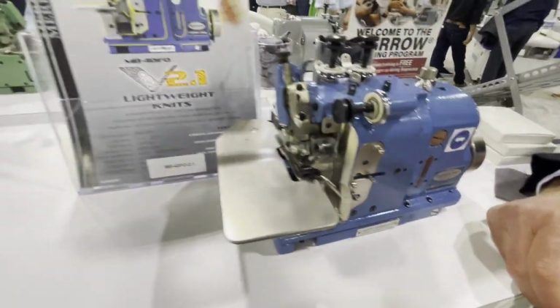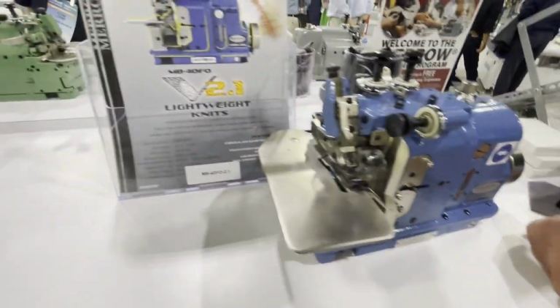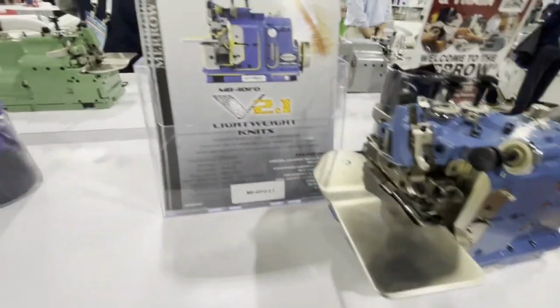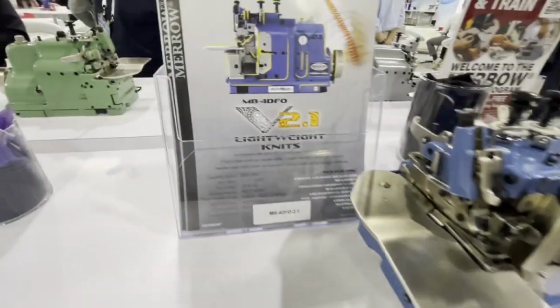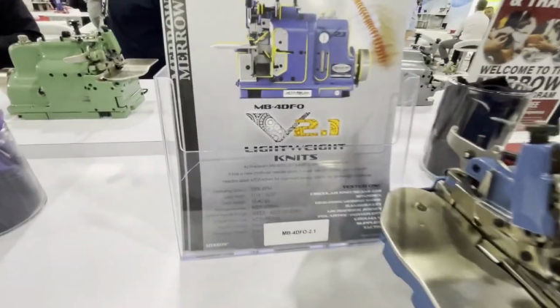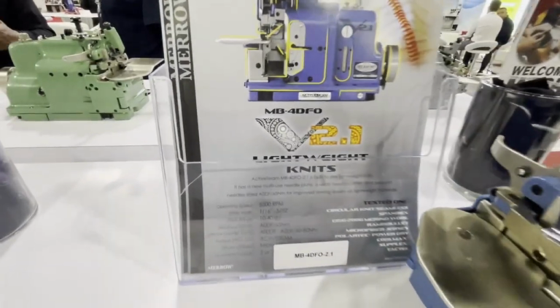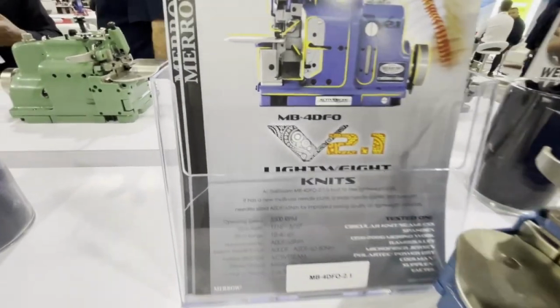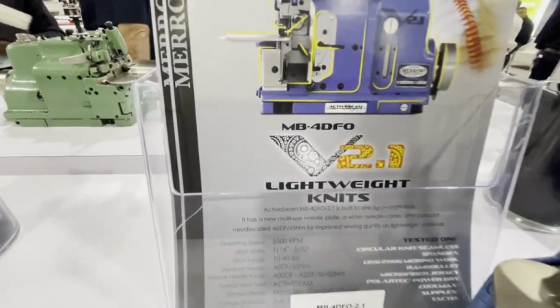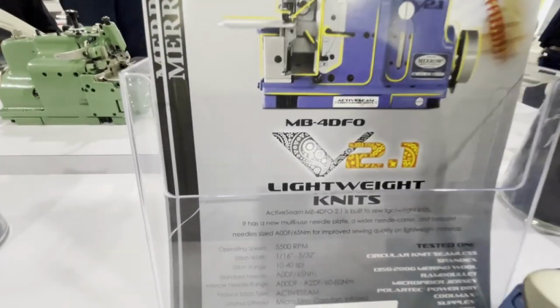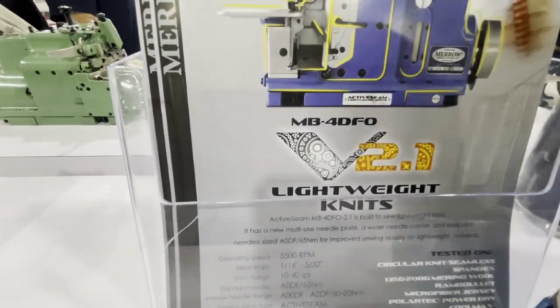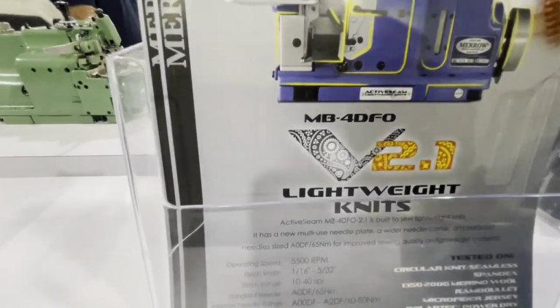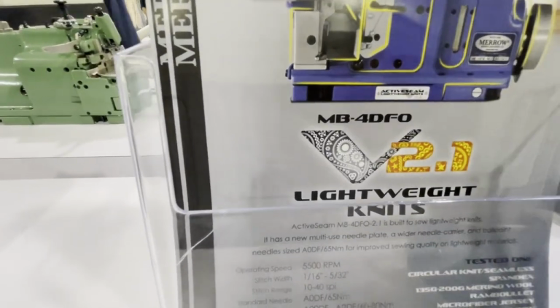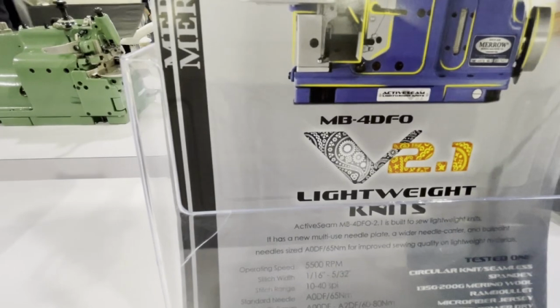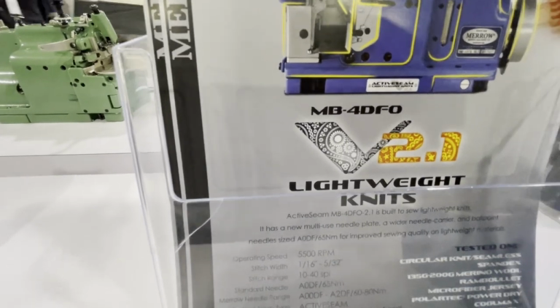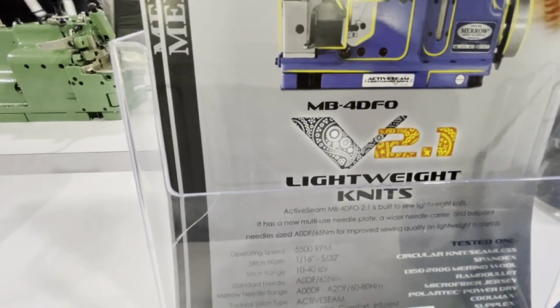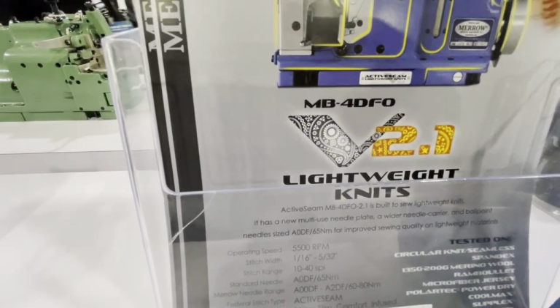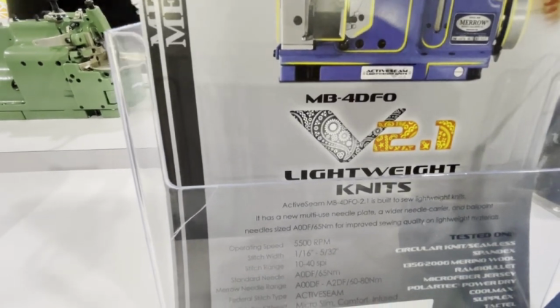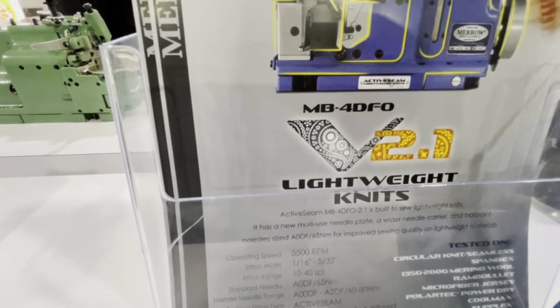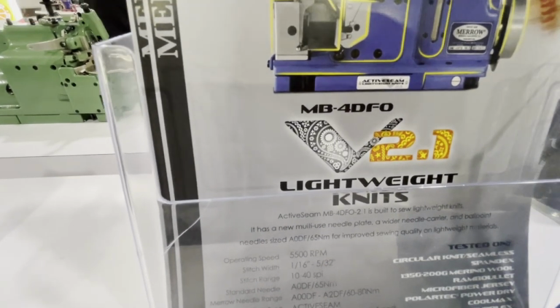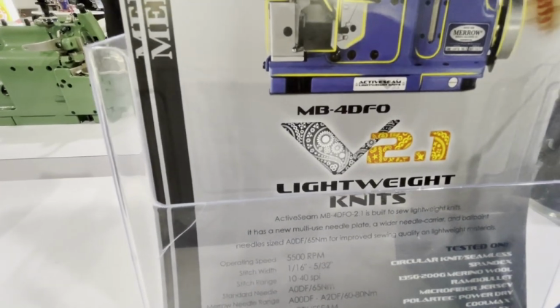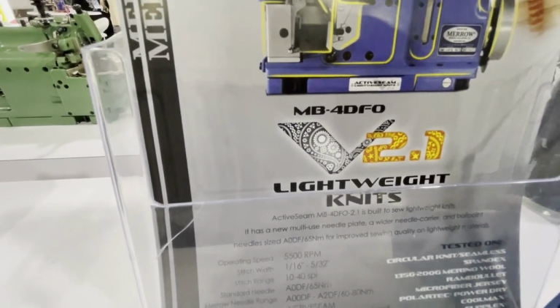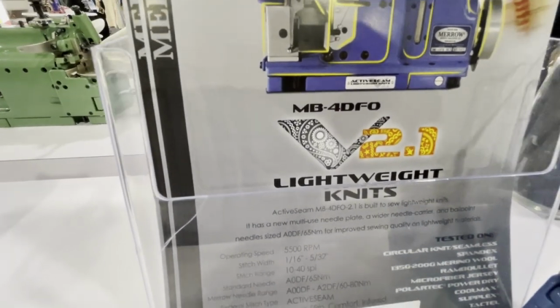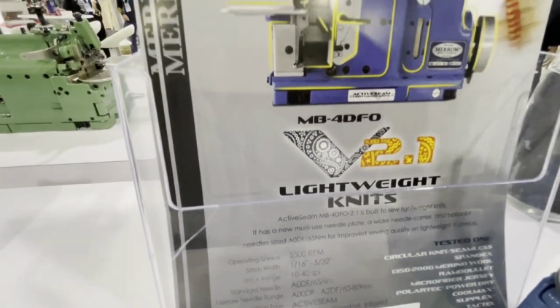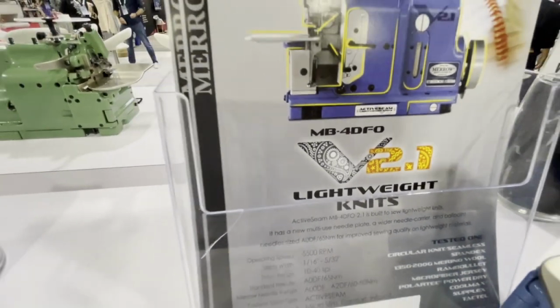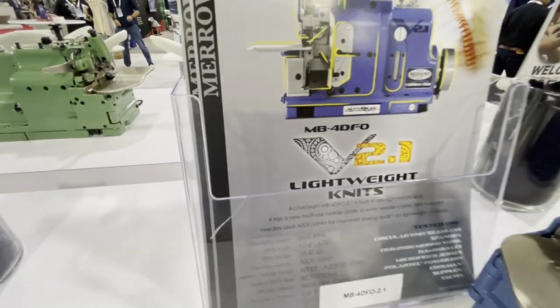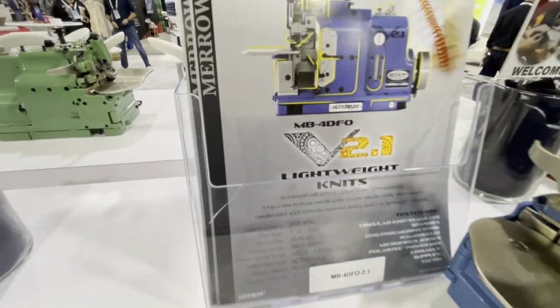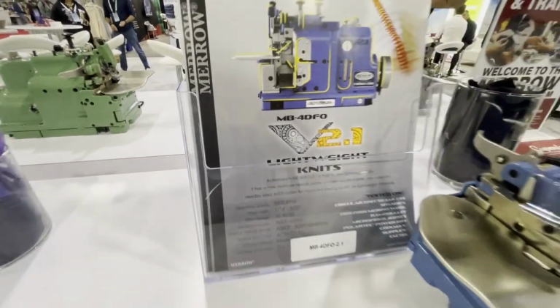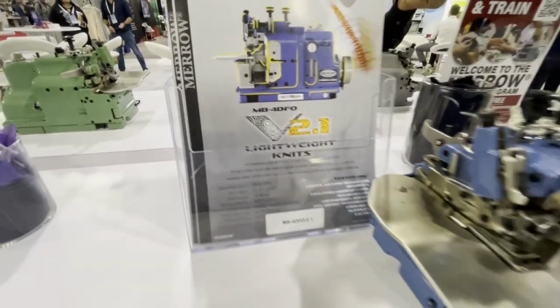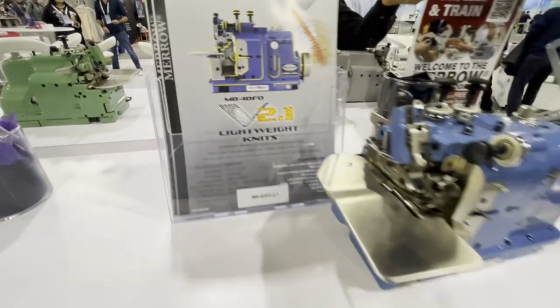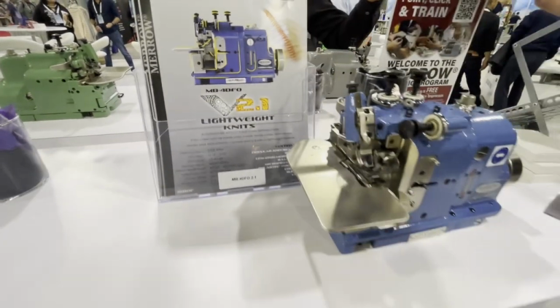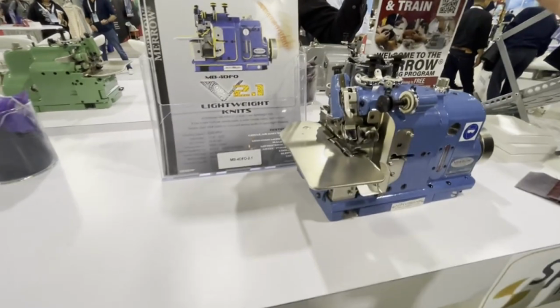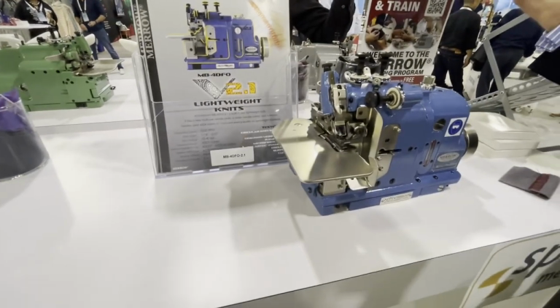You've got to remember this one — it's the MB-4DFO.